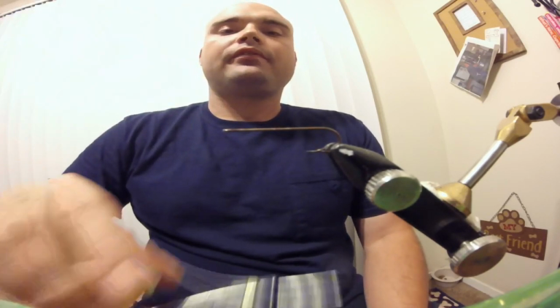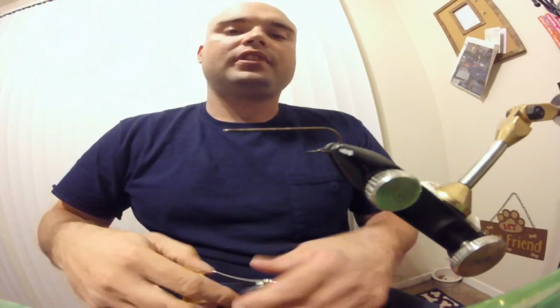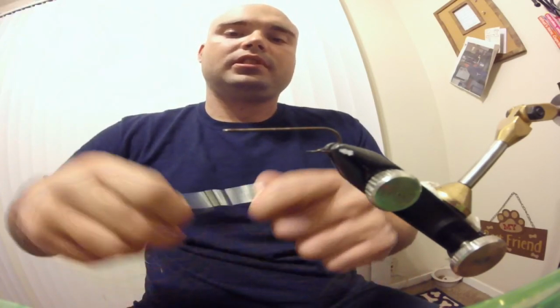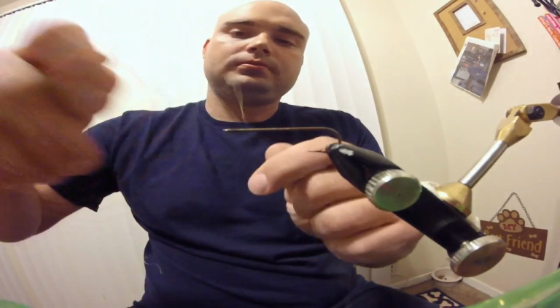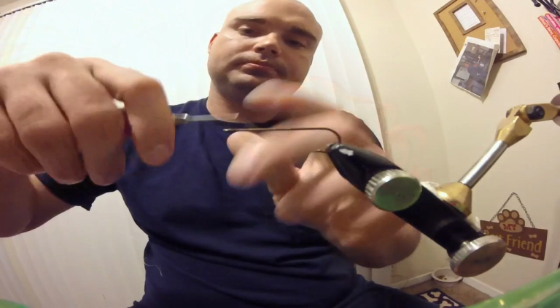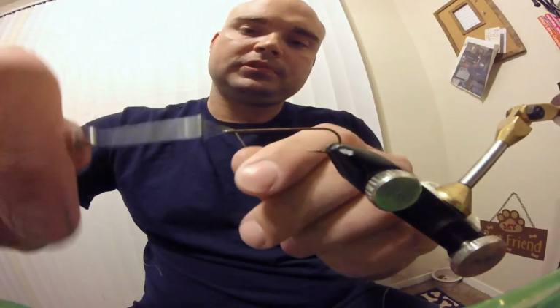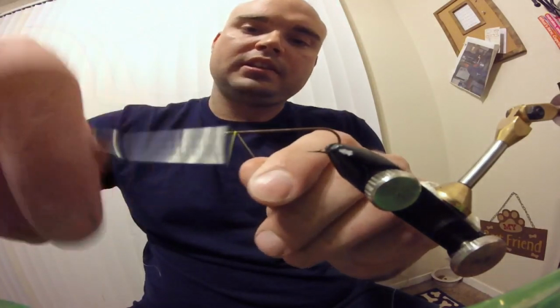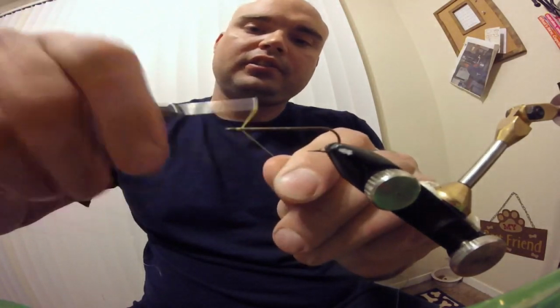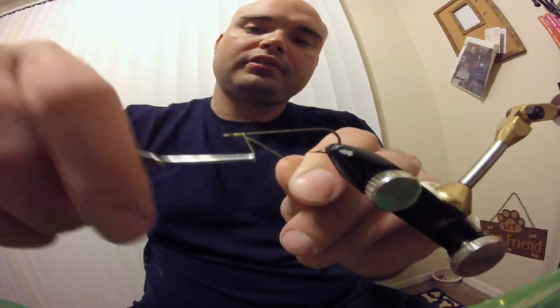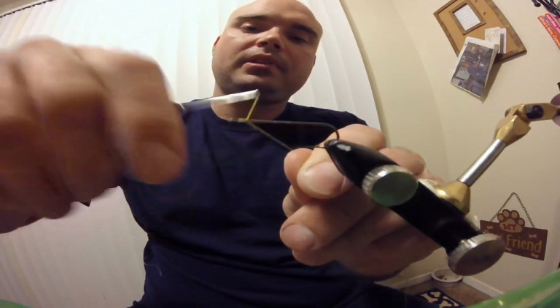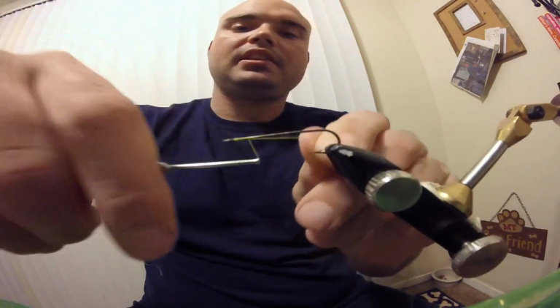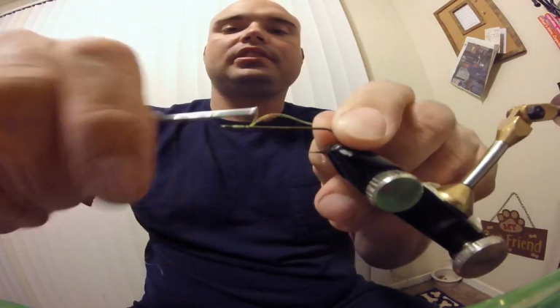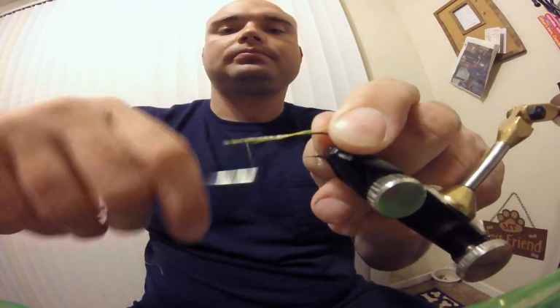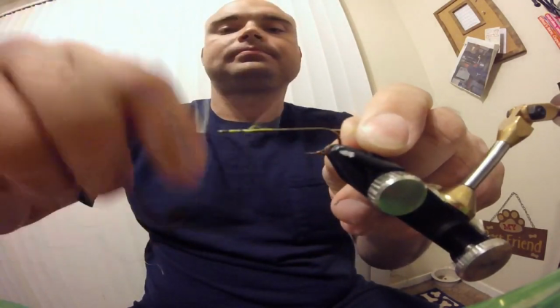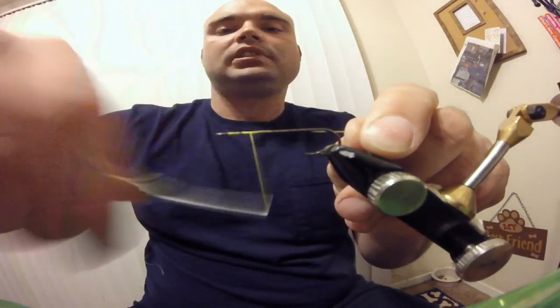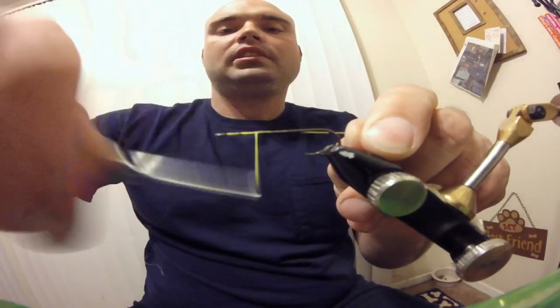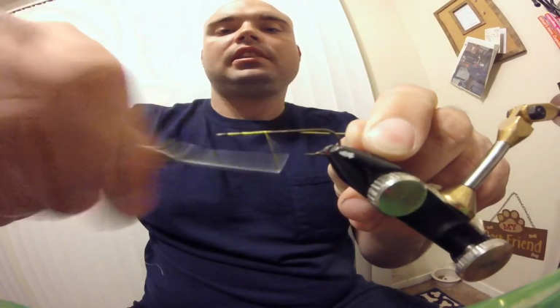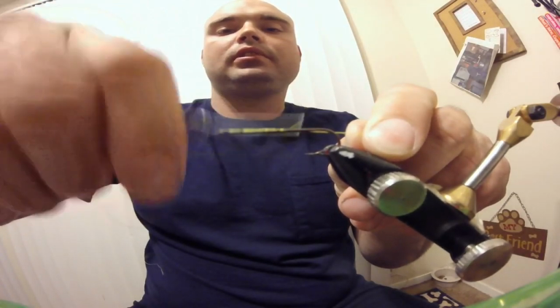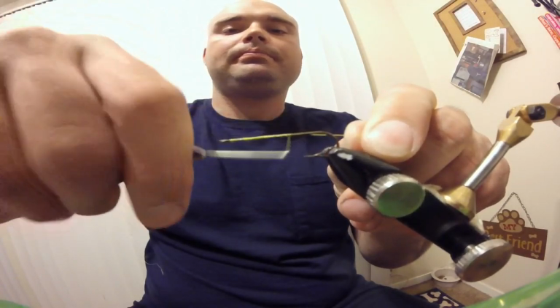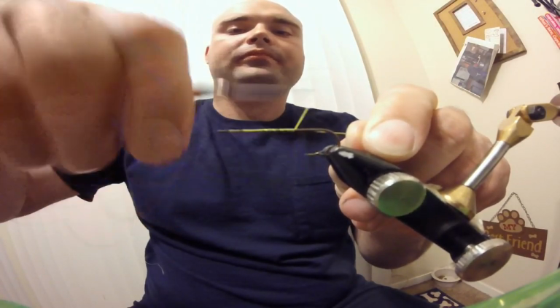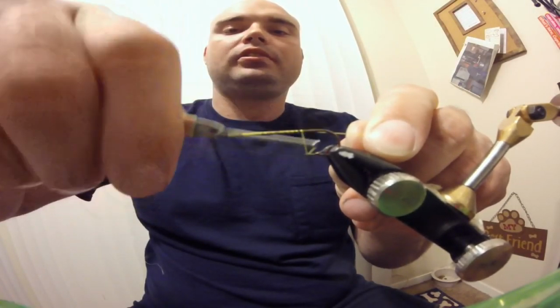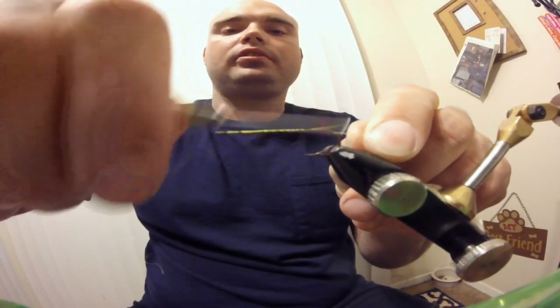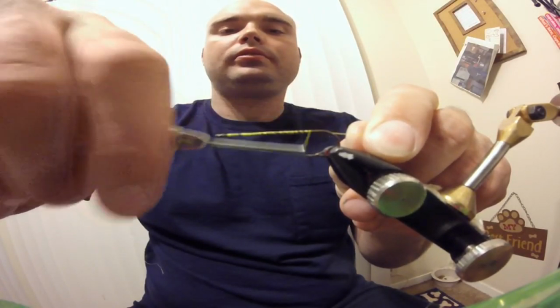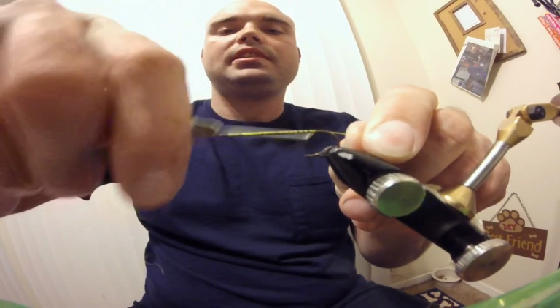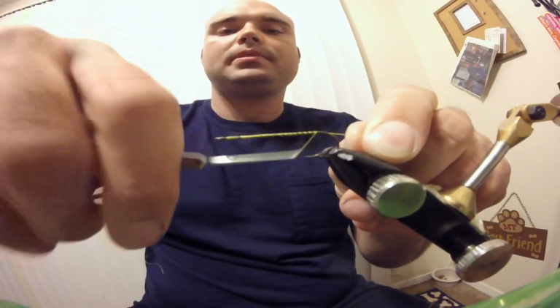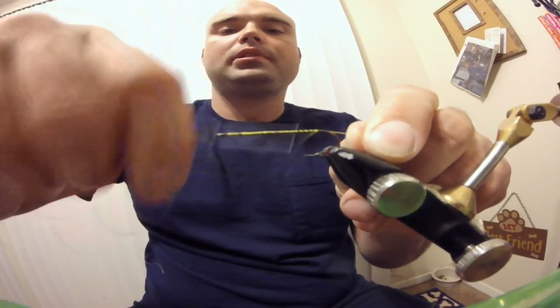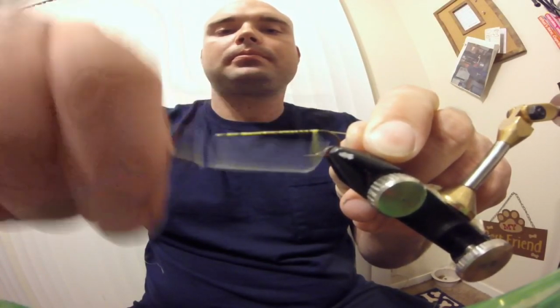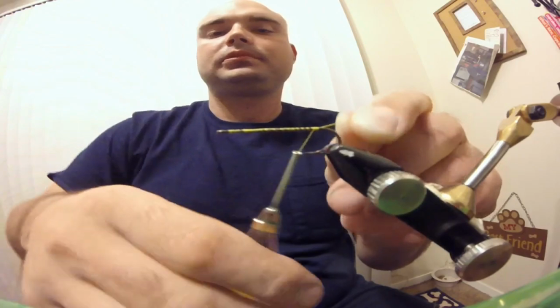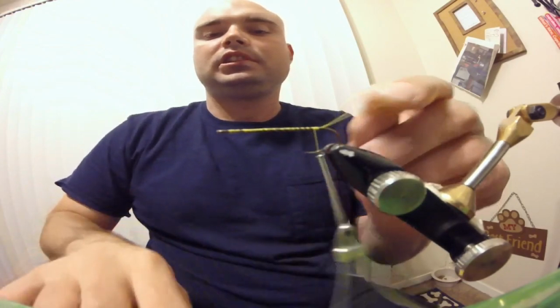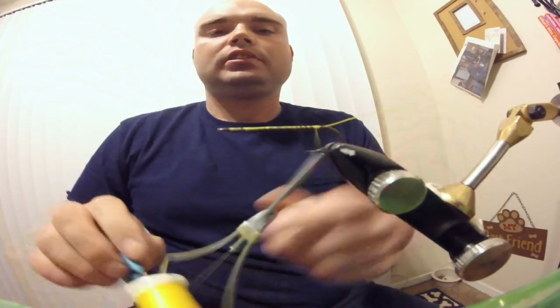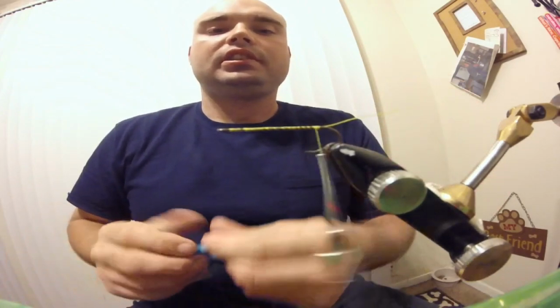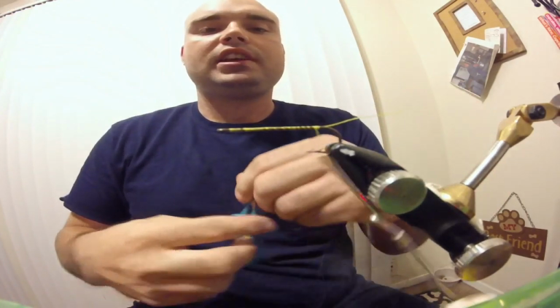The first thing we're going to do is start our thread wraps right at the eye of the hook, and run them all the way down to about the barb. Go ahead and cut off your tag.